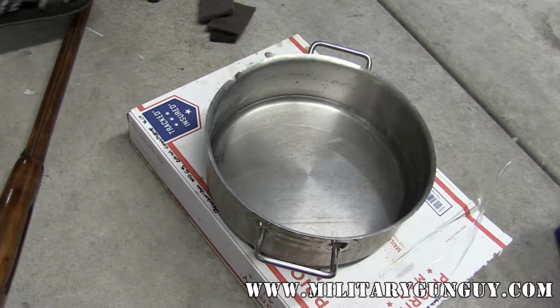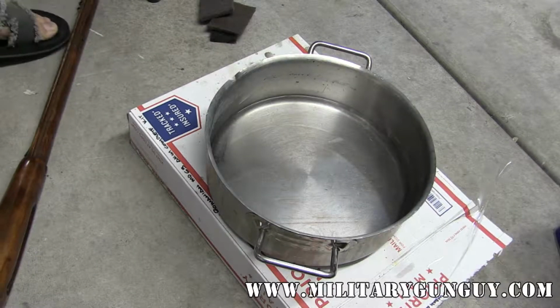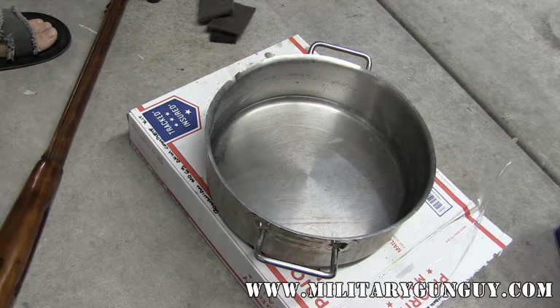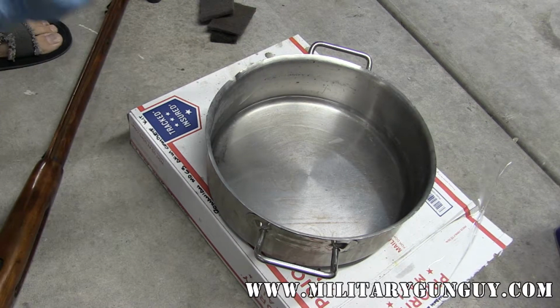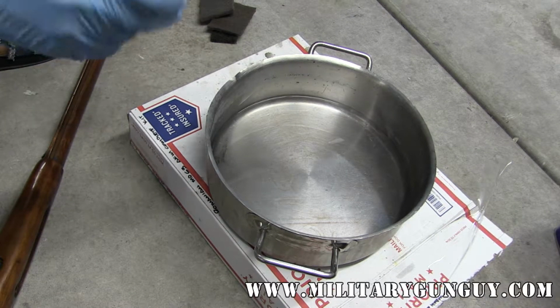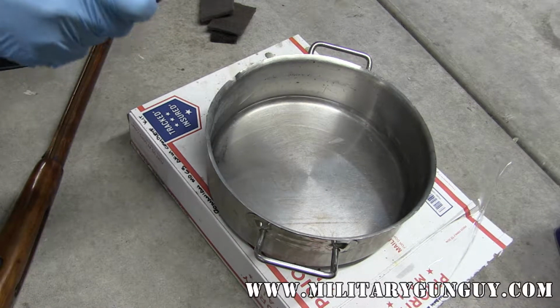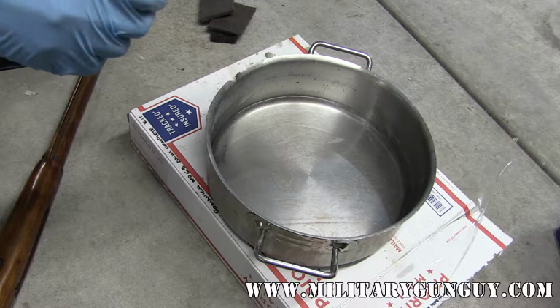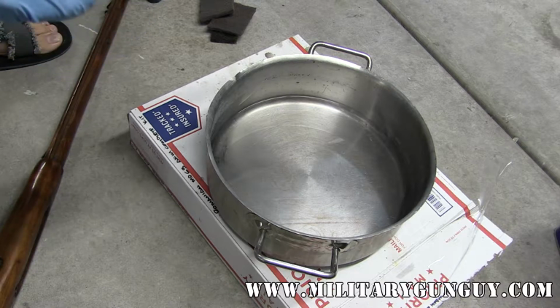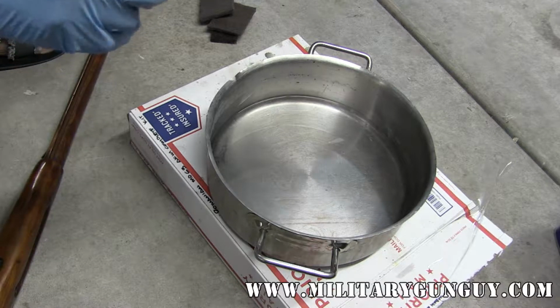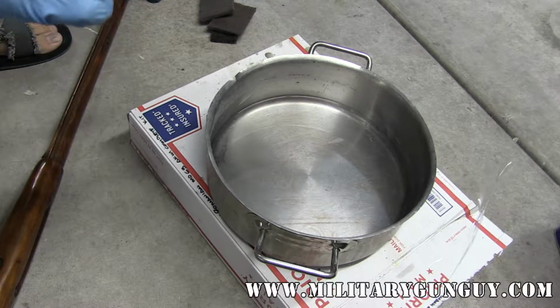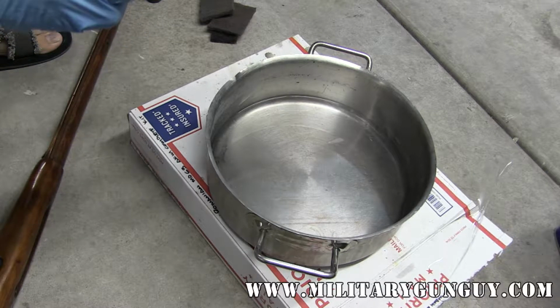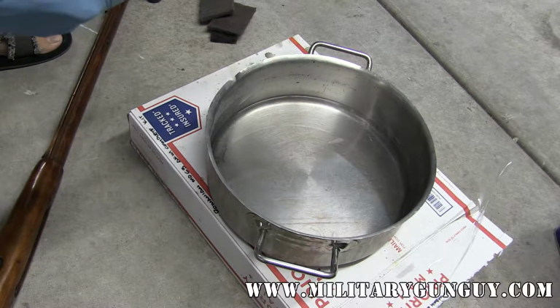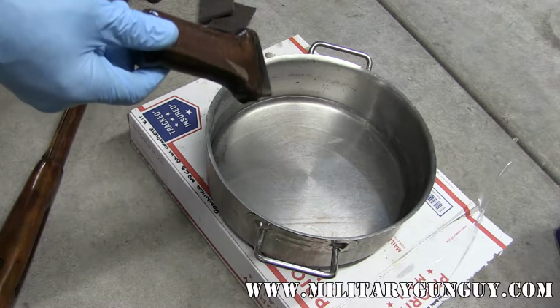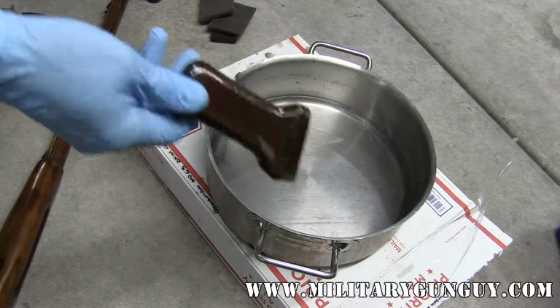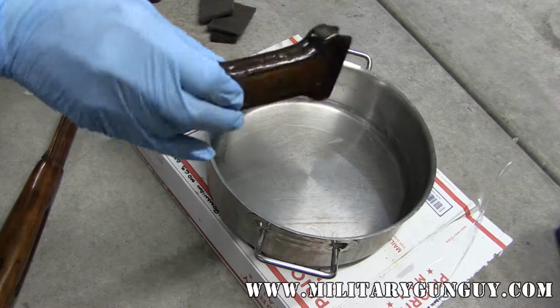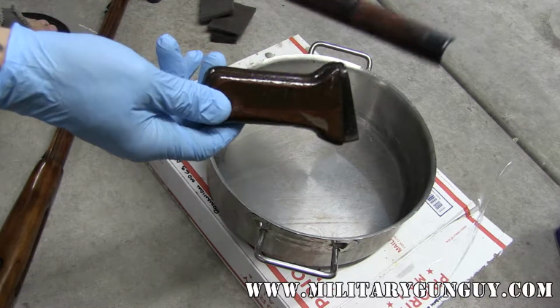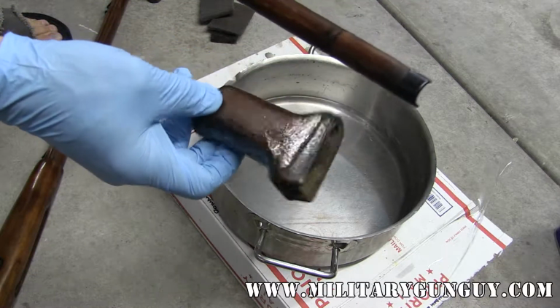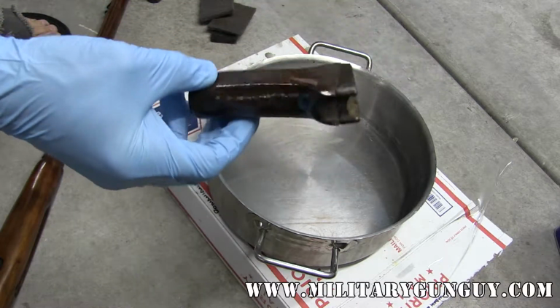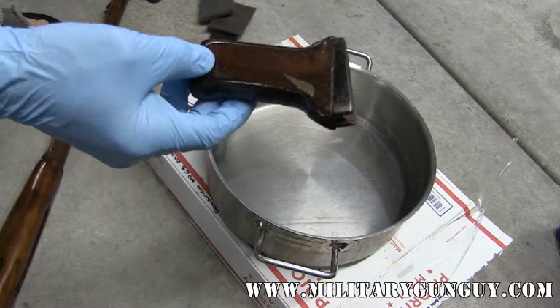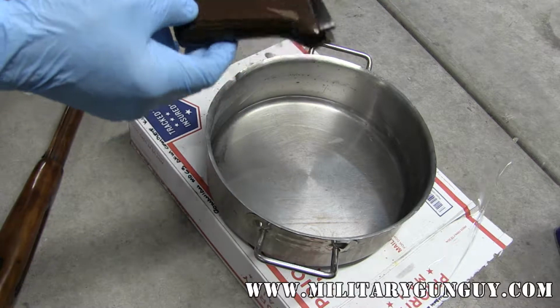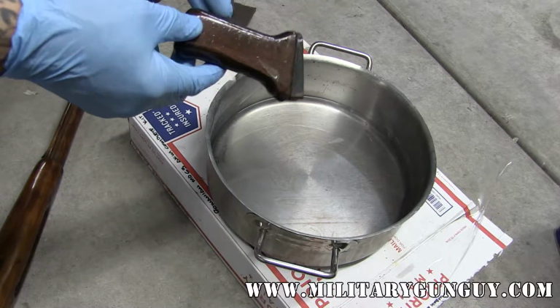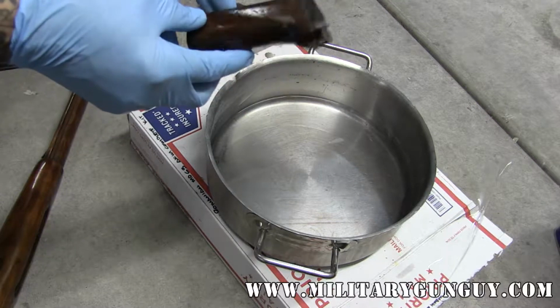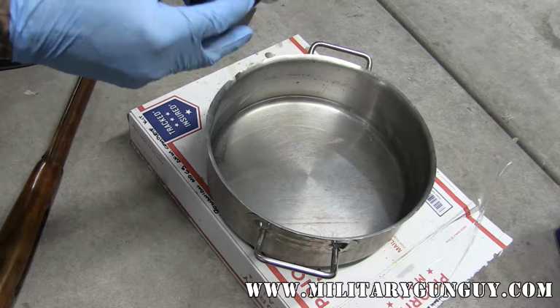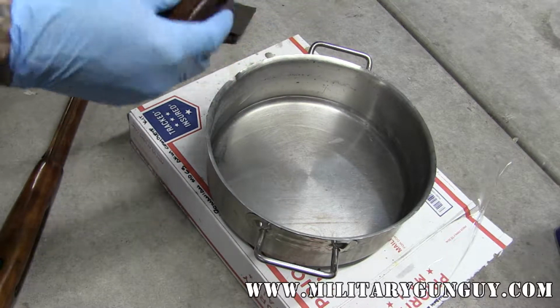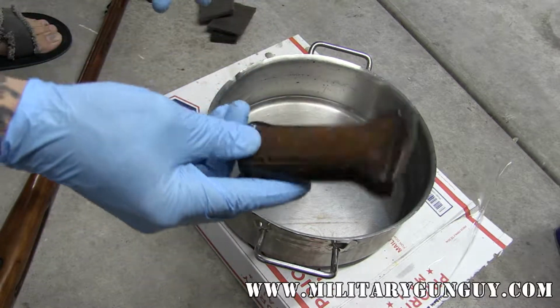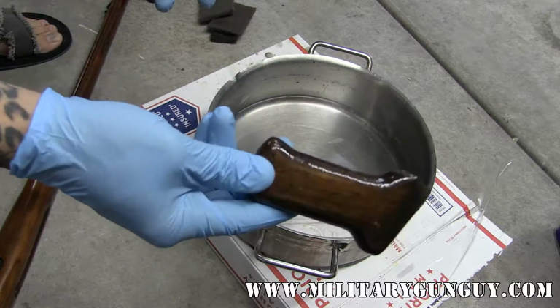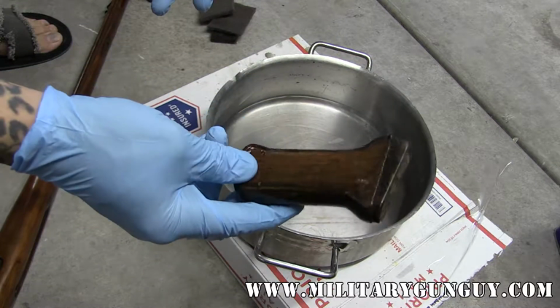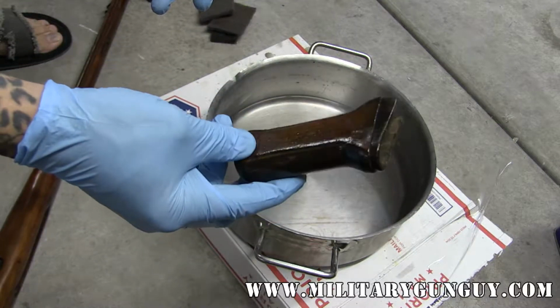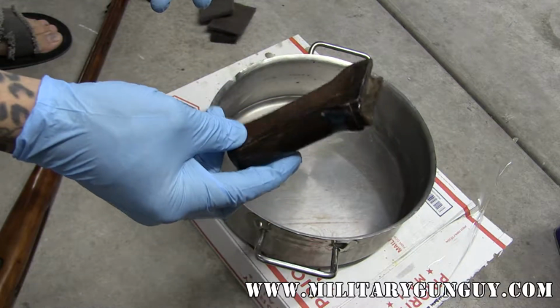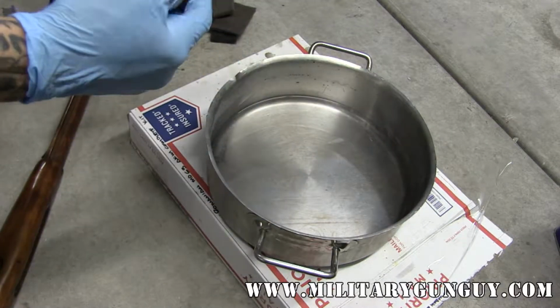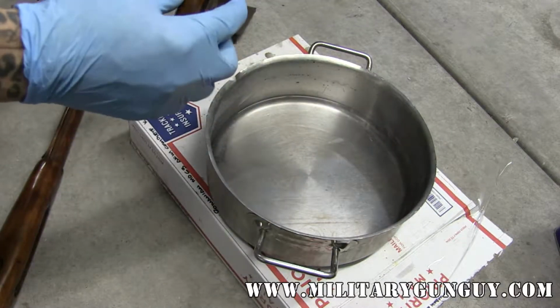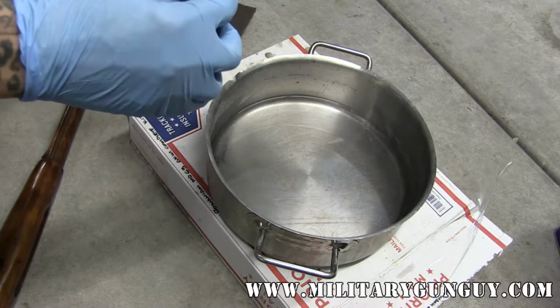Hey everyone, a quick video about removing shellac from Russian rifle parts. As you know, most Russian parts are coated in a nice thick layer of shellac, and most people have asked how to get this stuff off.